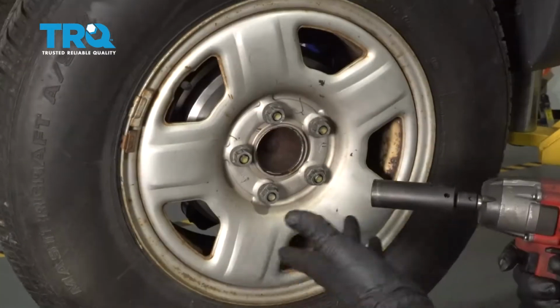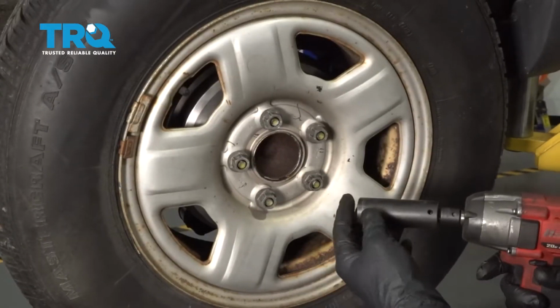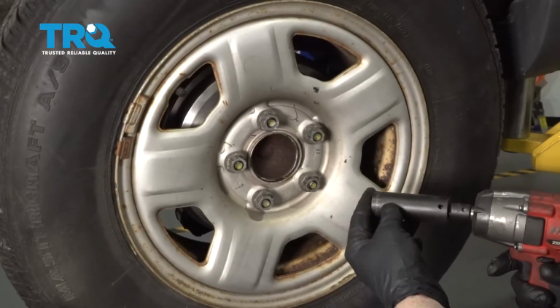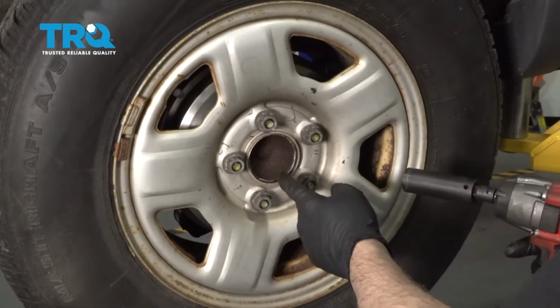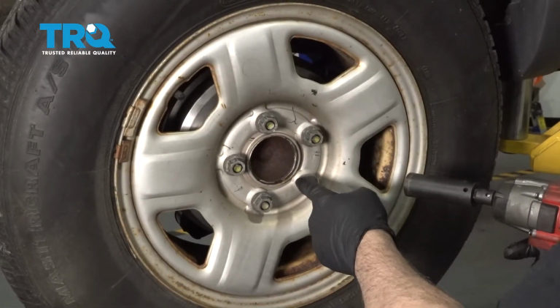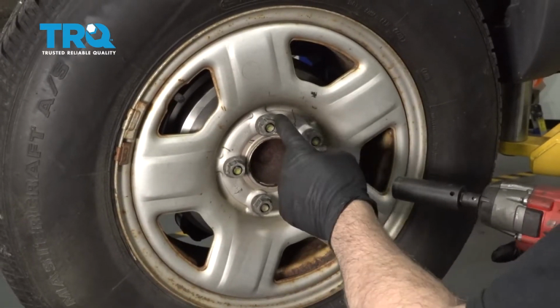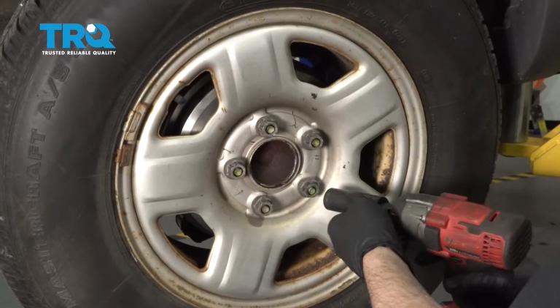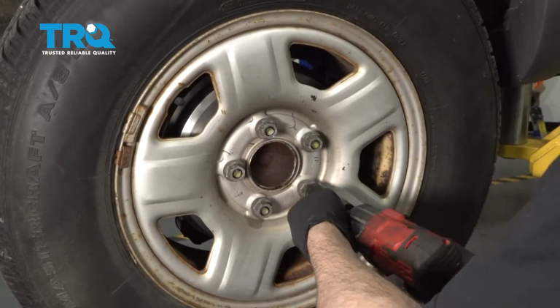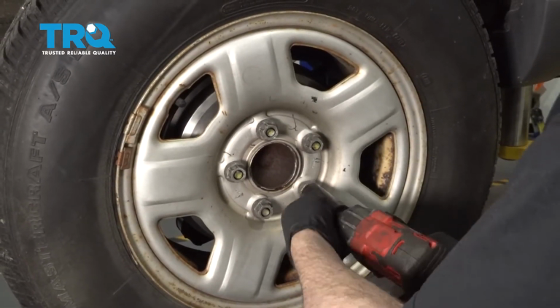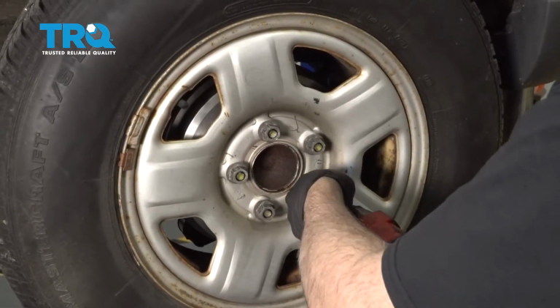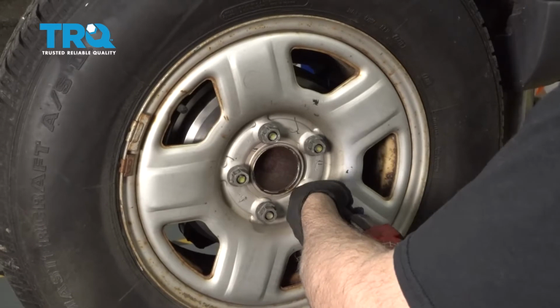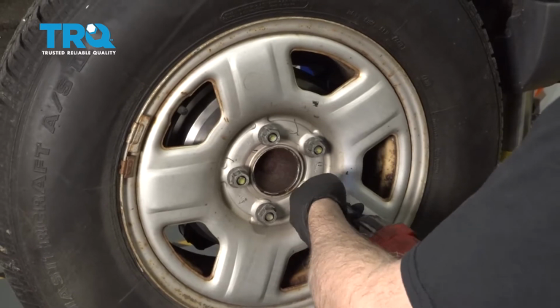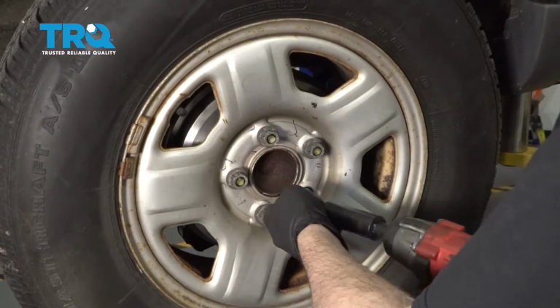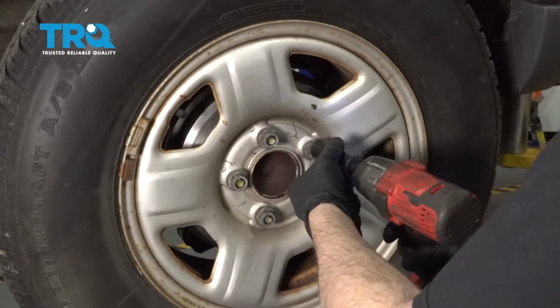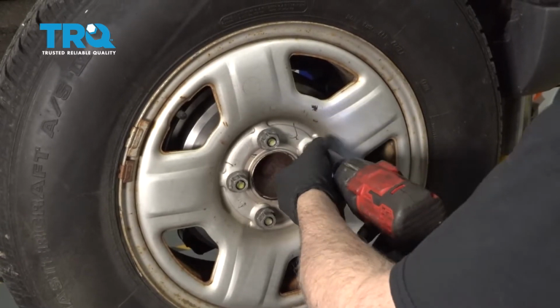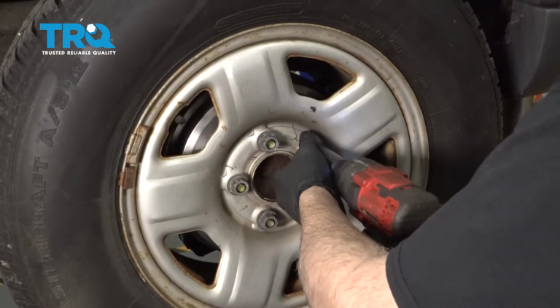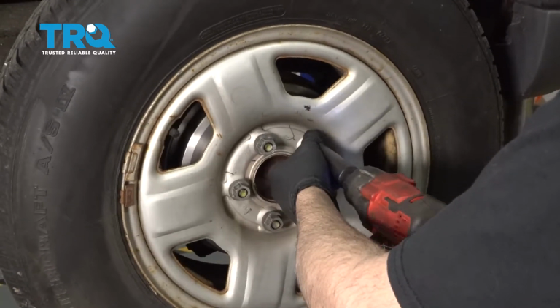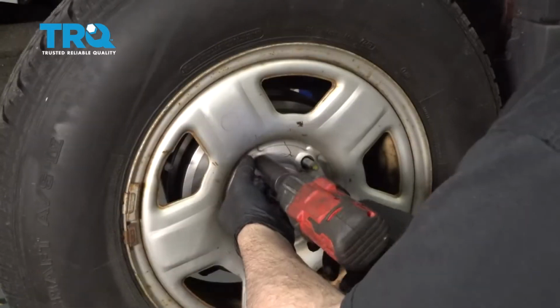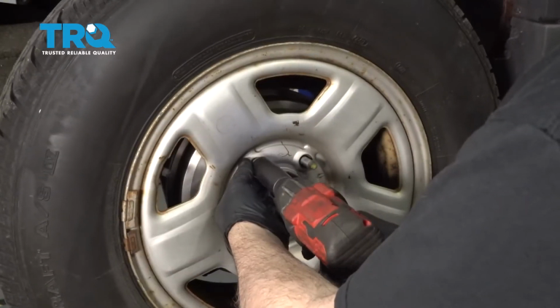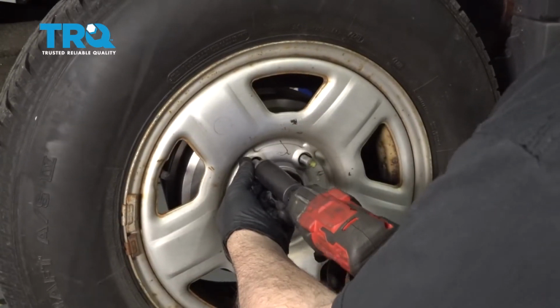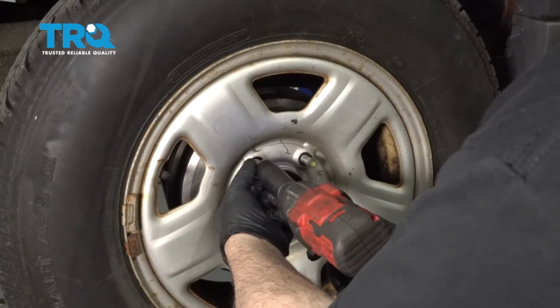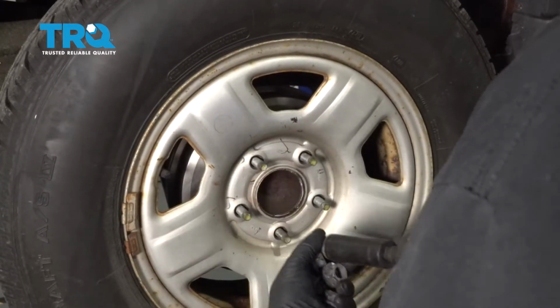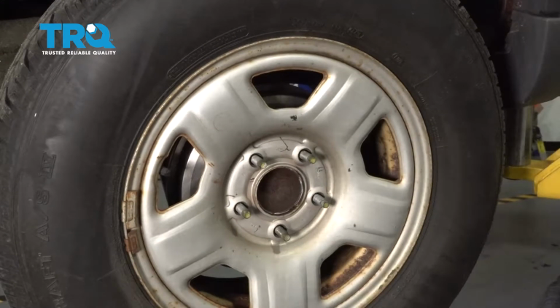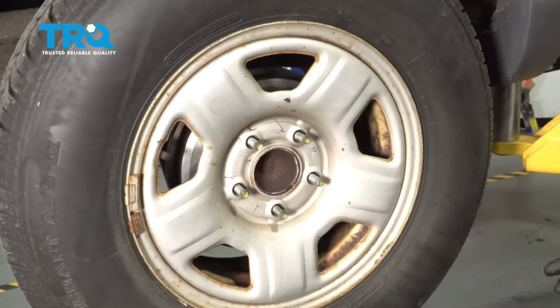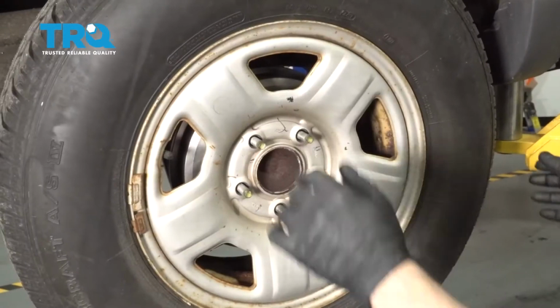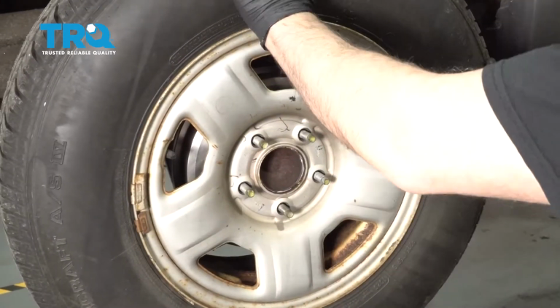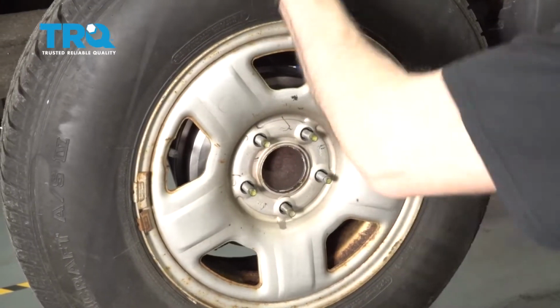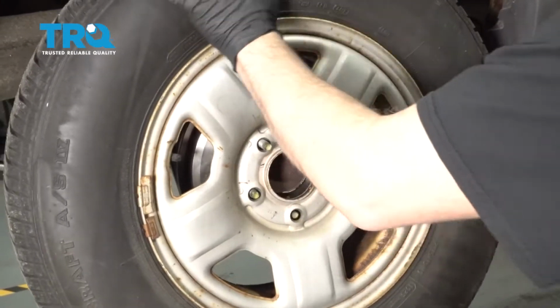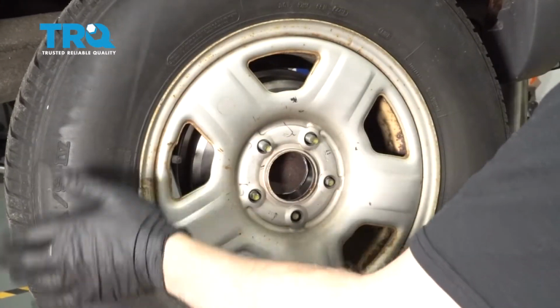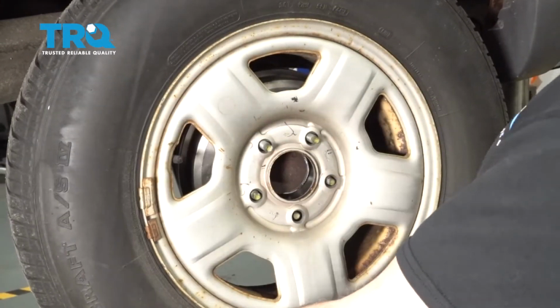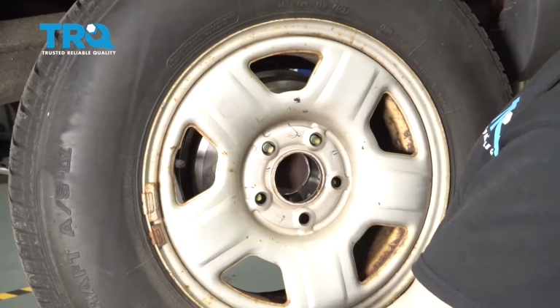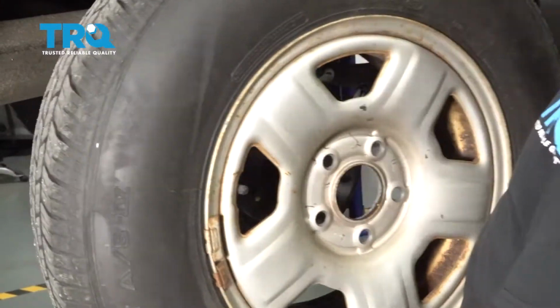Using a 19-millimeter socket, we'll go ahead and remove the lug nuts. Go ahead and remove your wheel and set that aside.